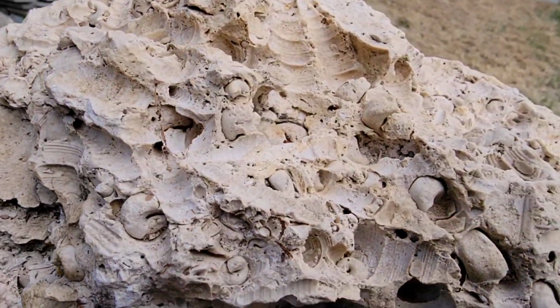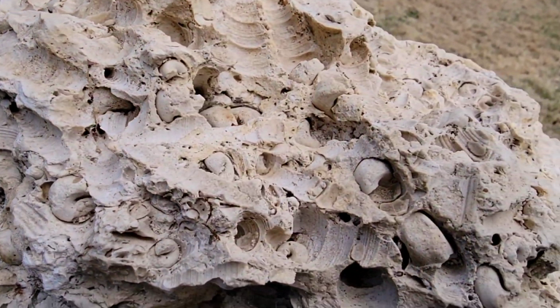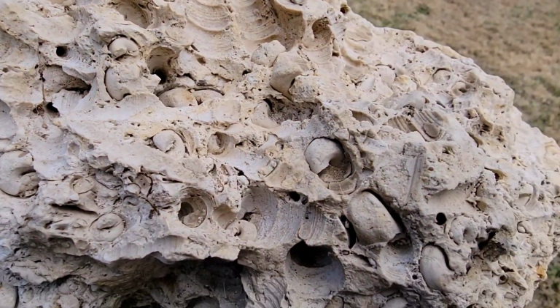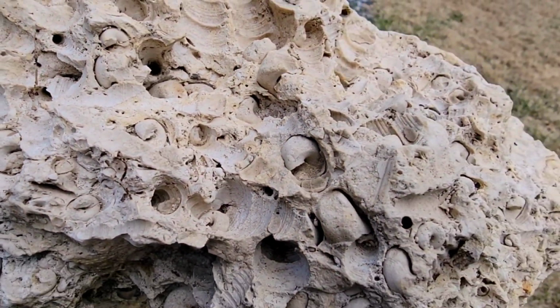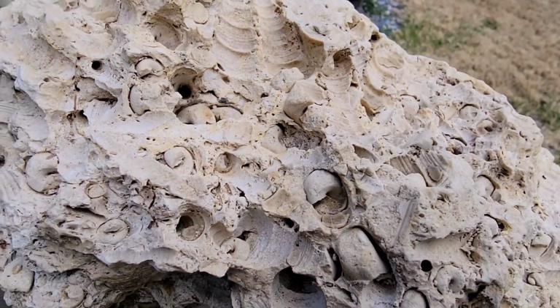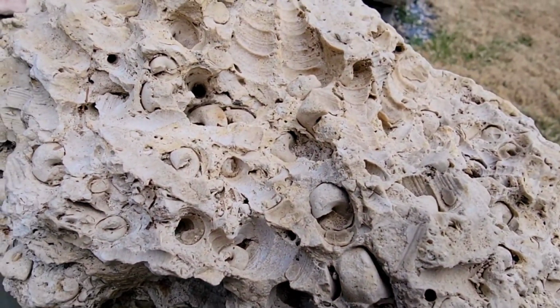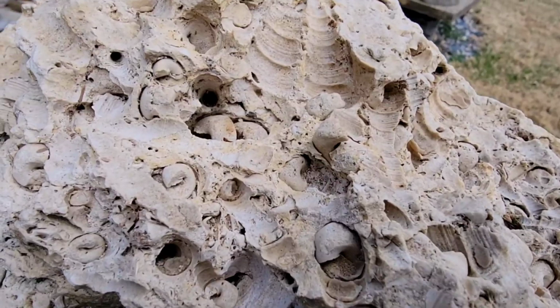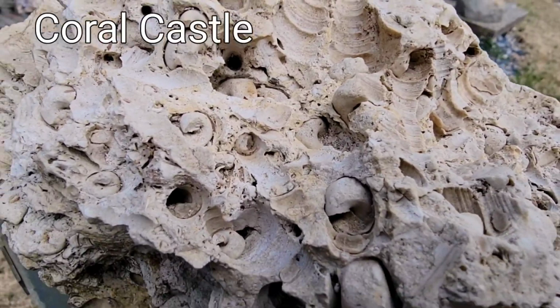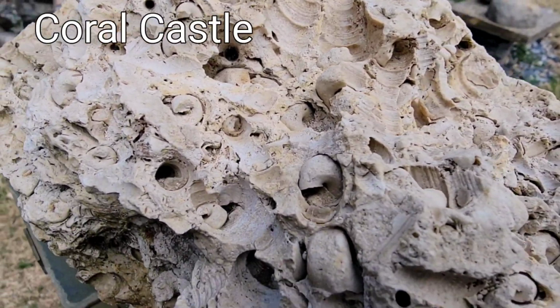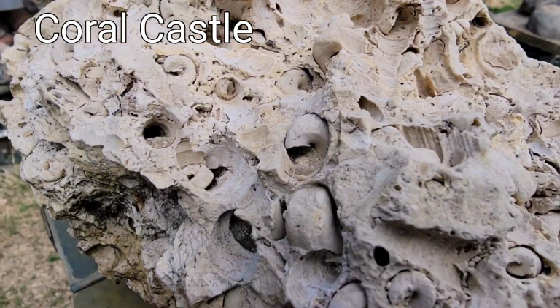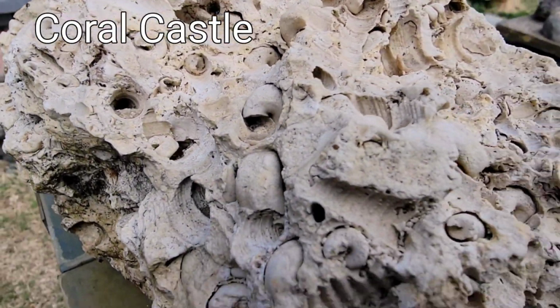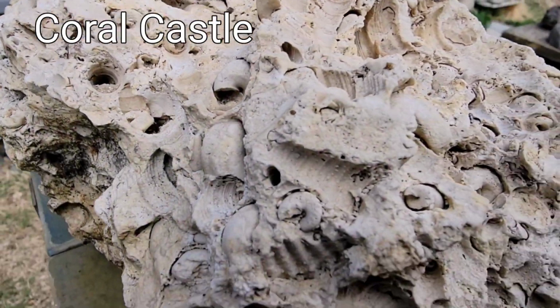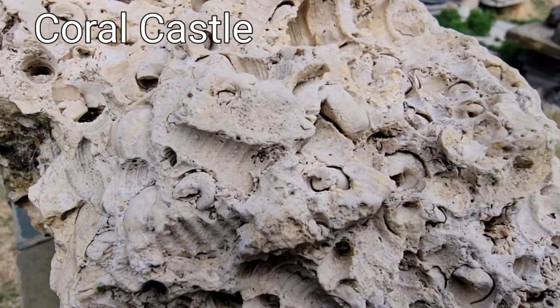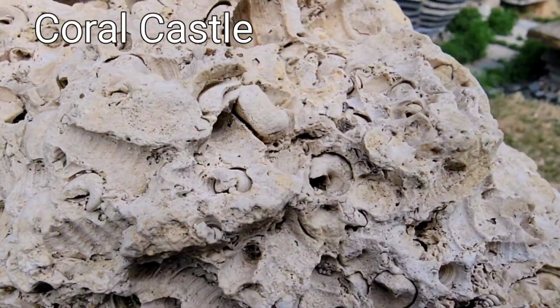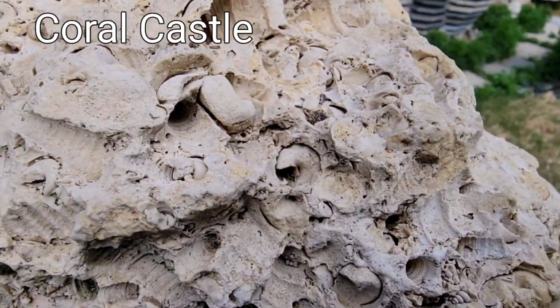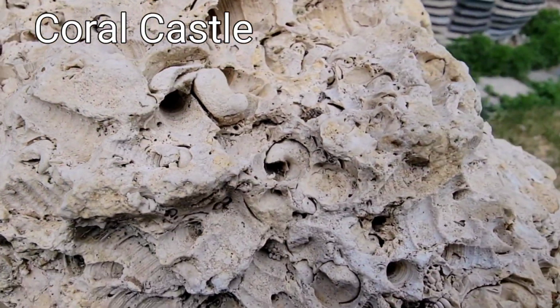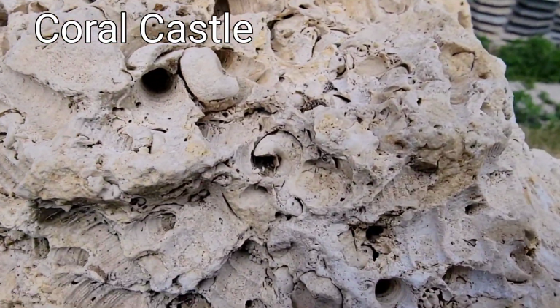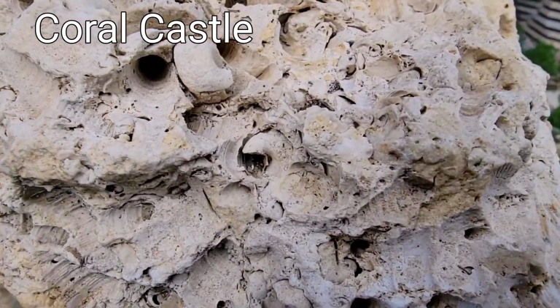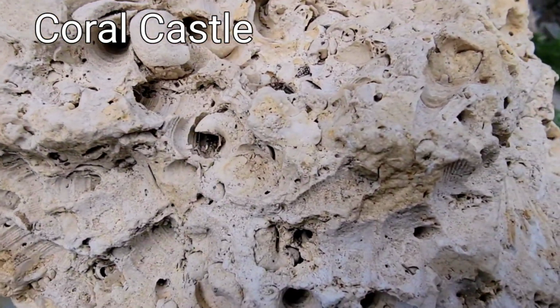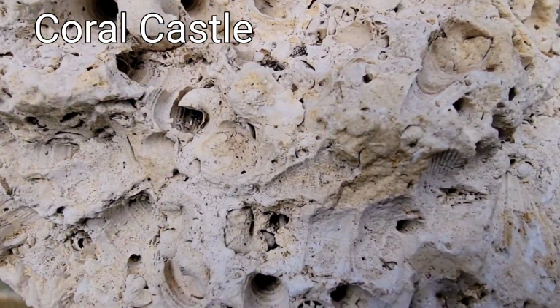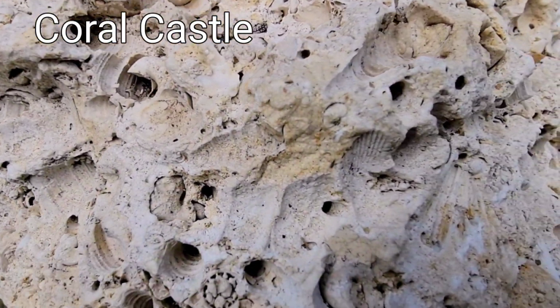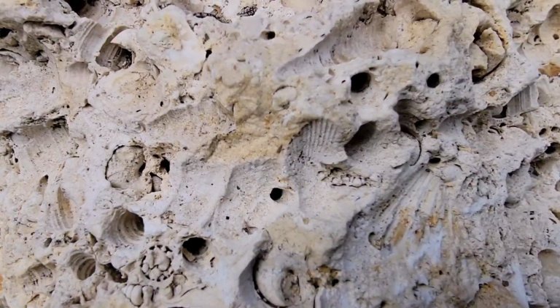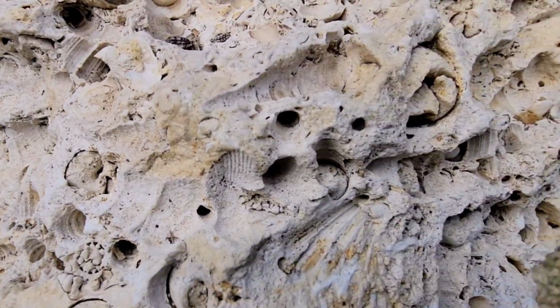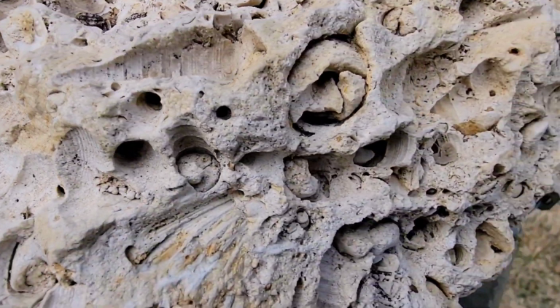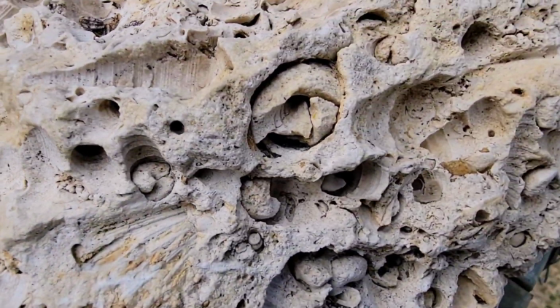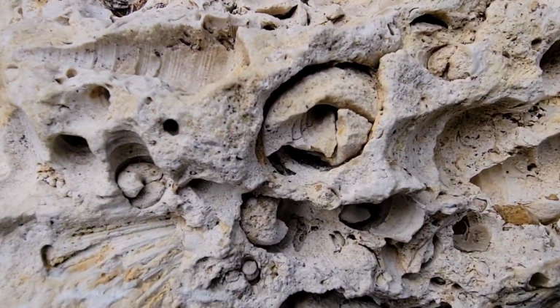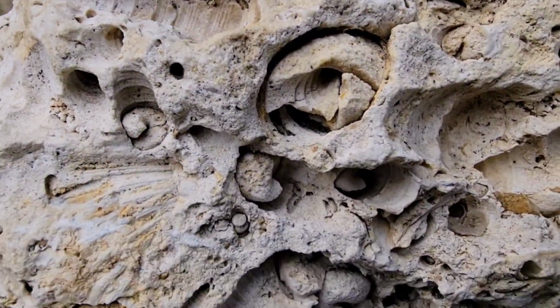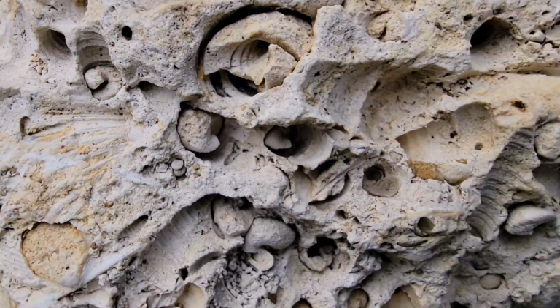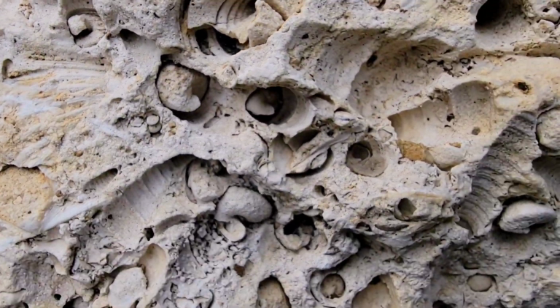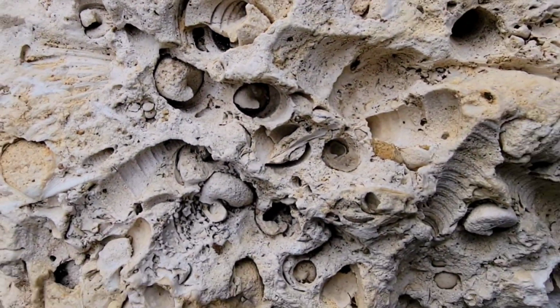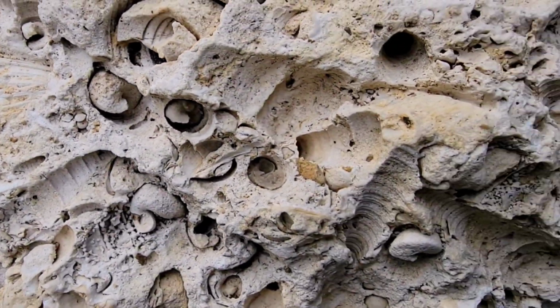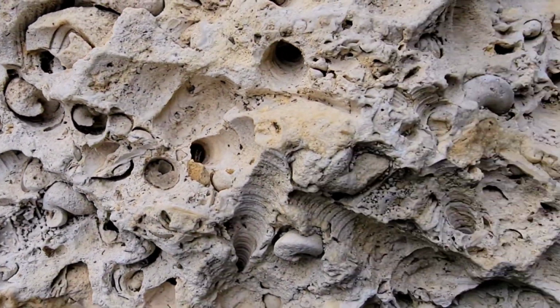Be sure to click on the video at the end and see Coral Castle, which is an amazing collection of massive and now uniquely eroded limestone structures built by one man in South Florida.